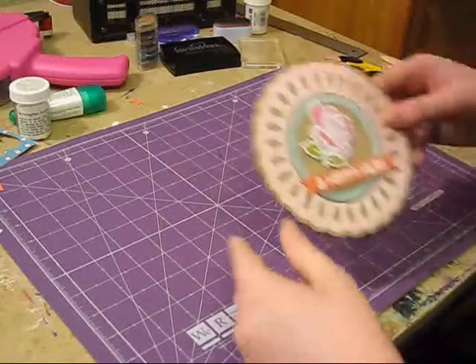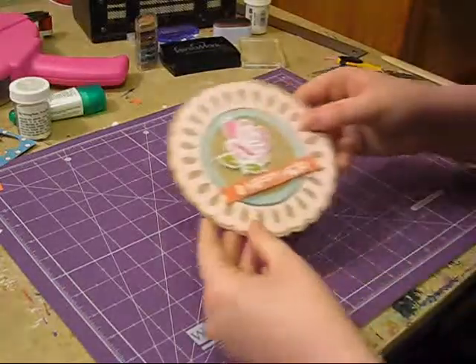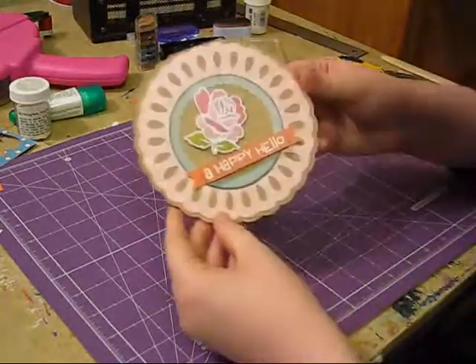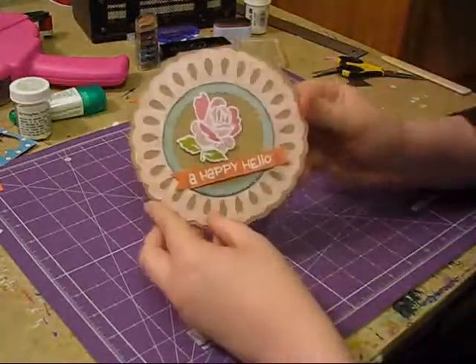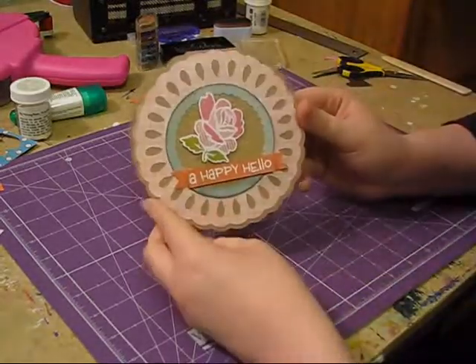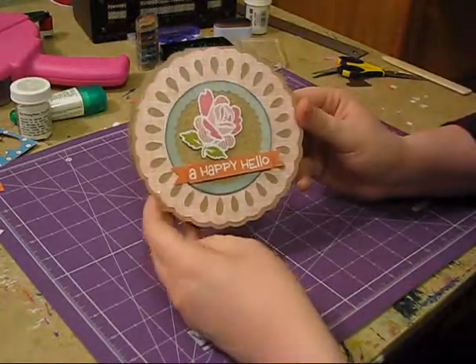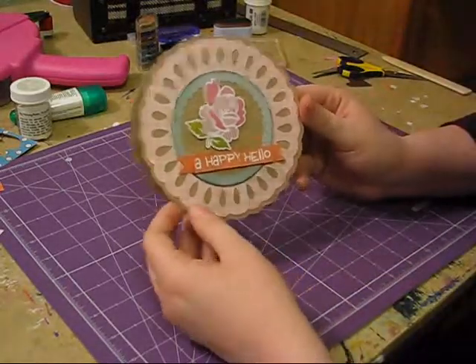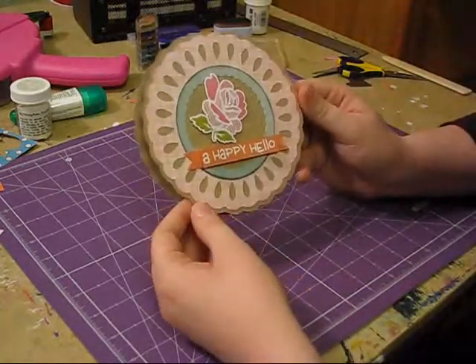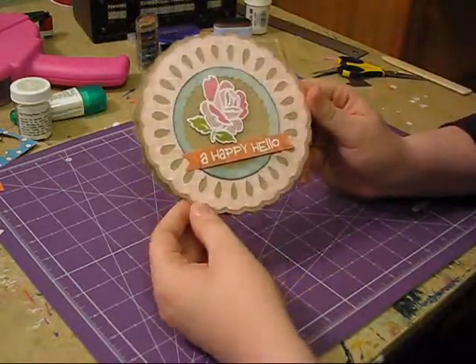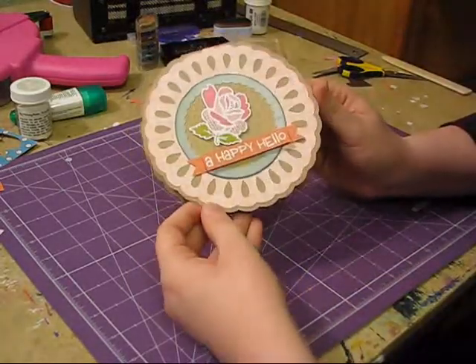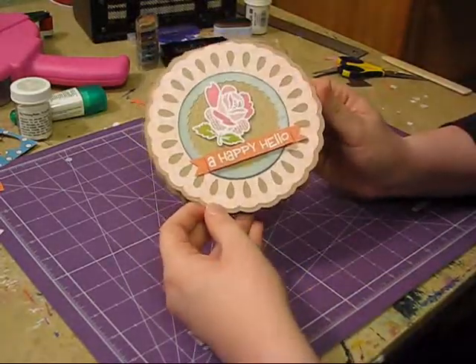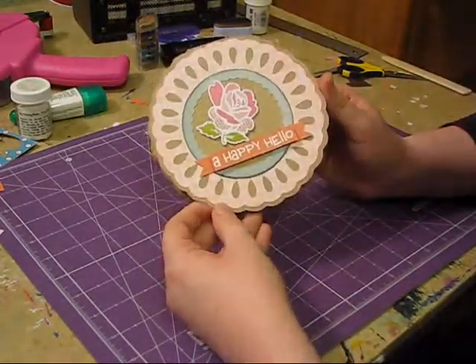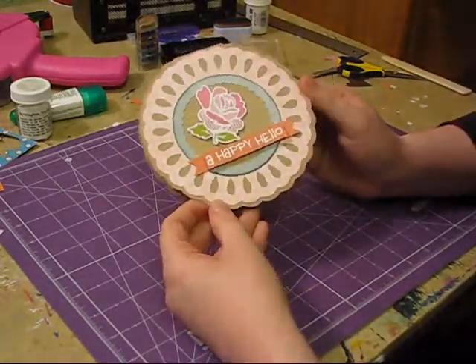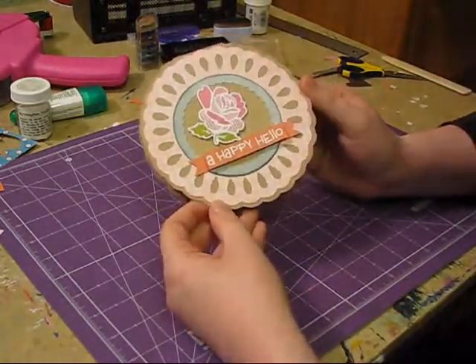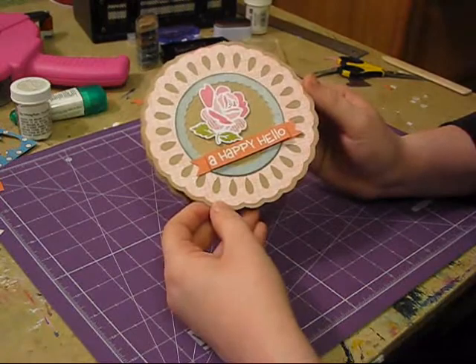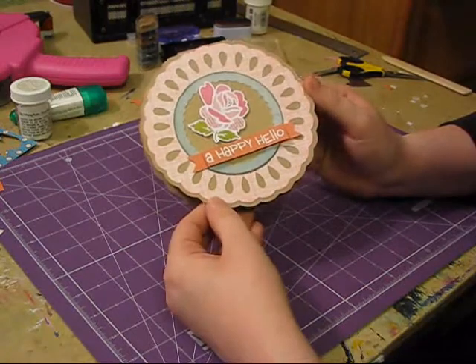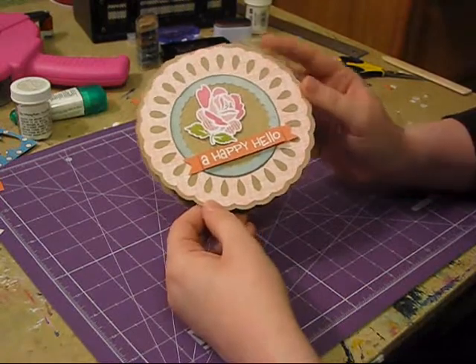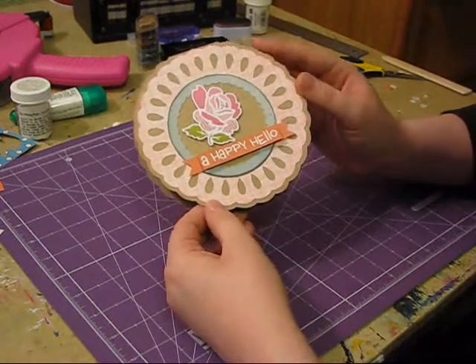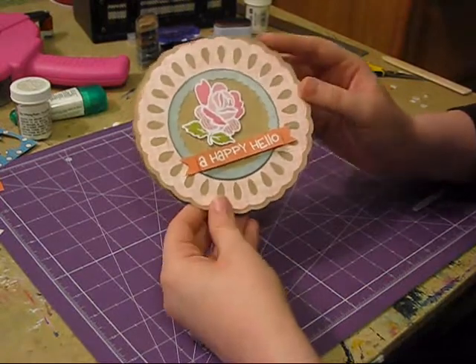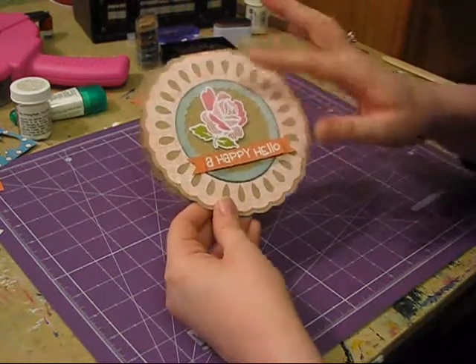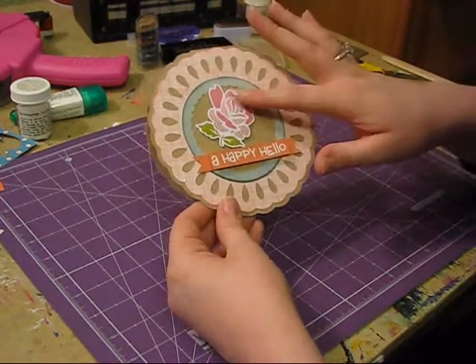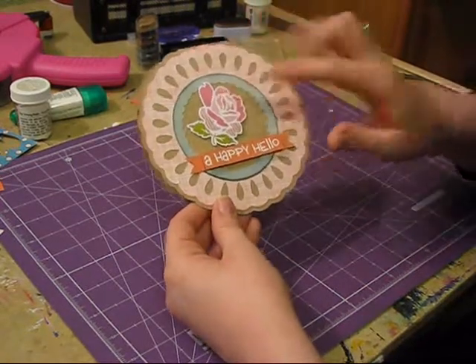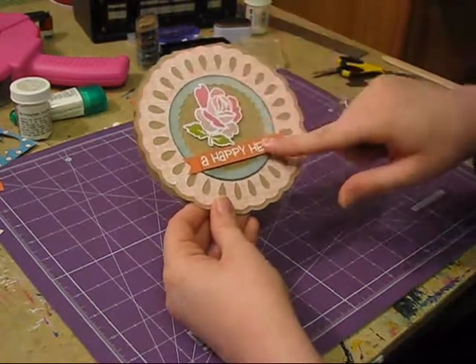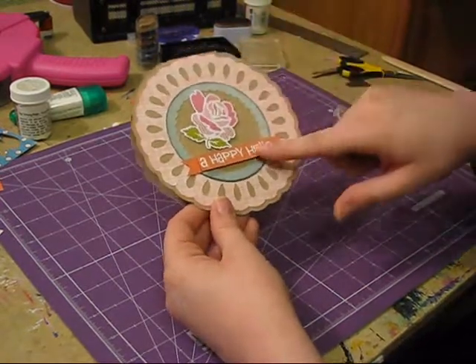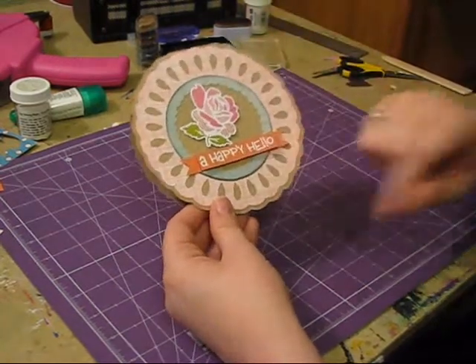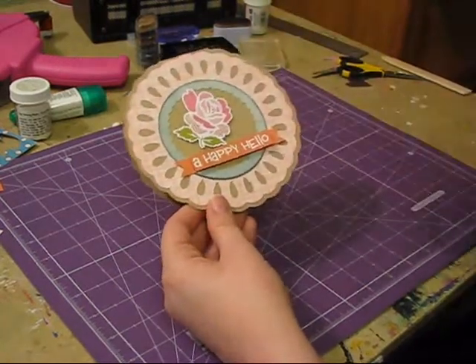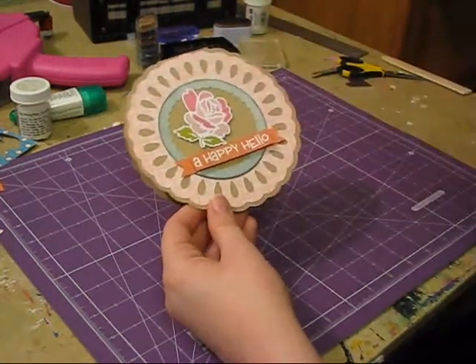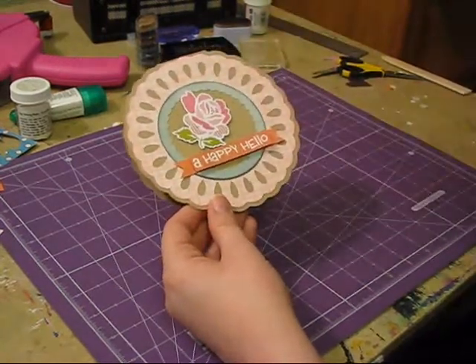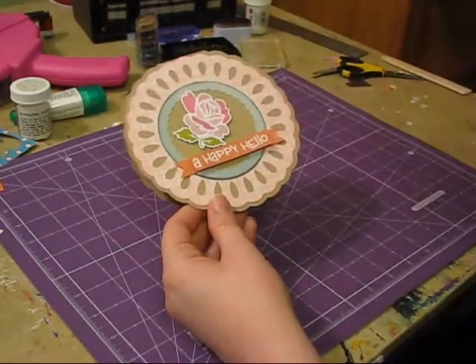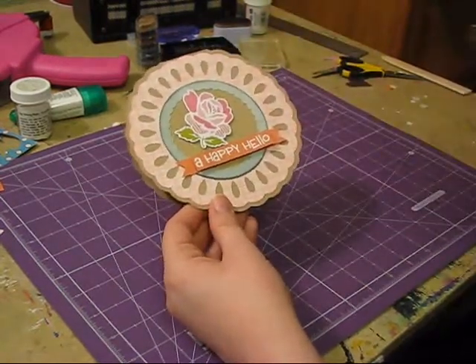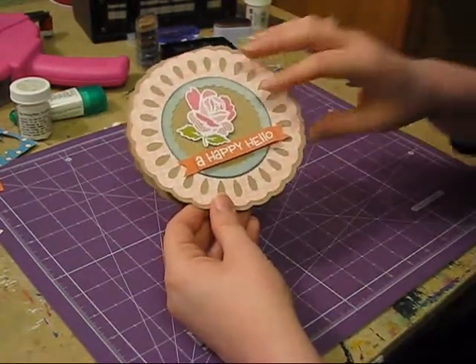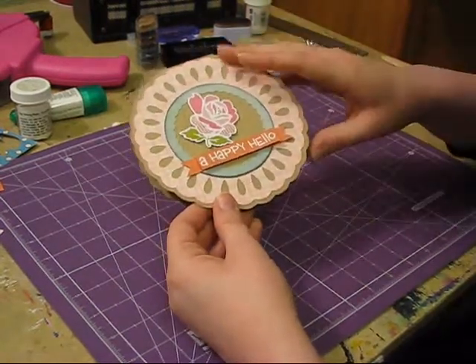Today I'm going to show you how to make this card. I designed it in my Gypsy and used a little die cut and some embossing down here at the bottom.